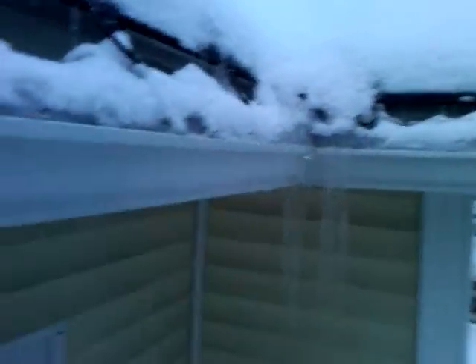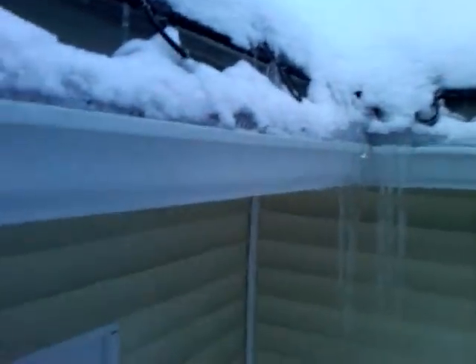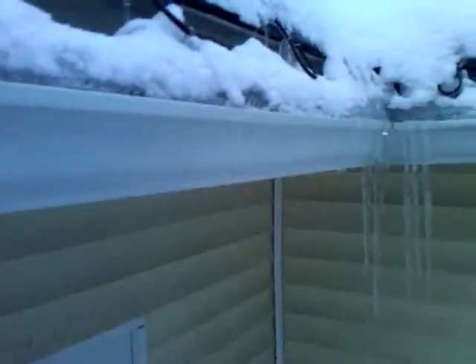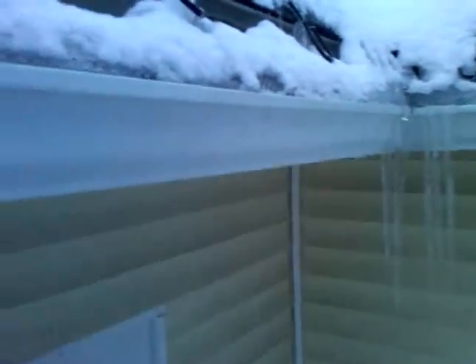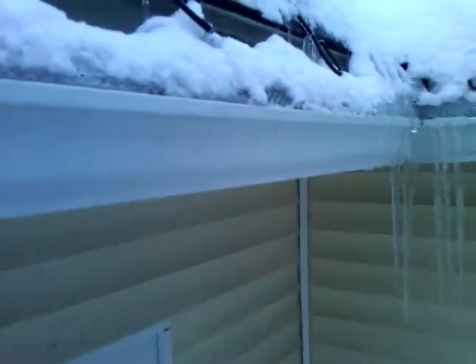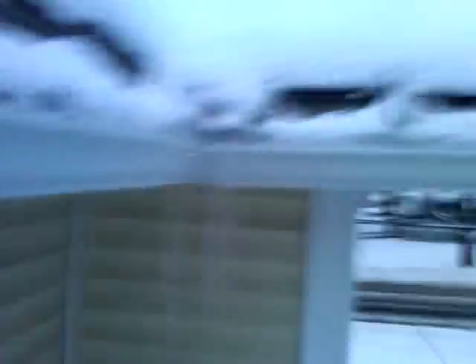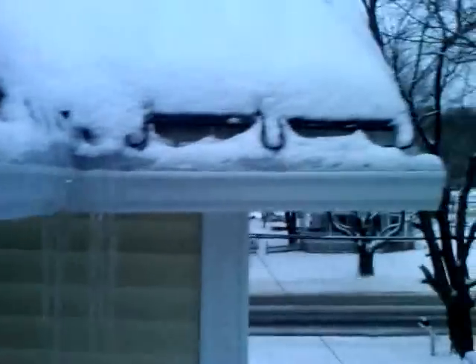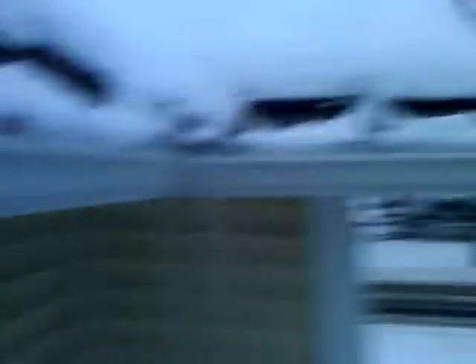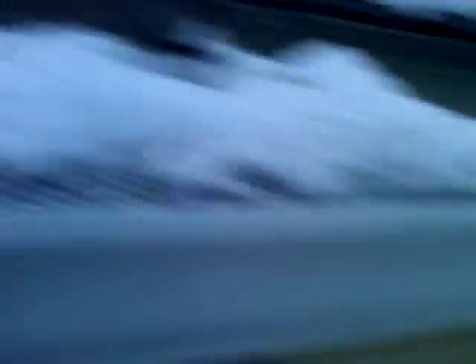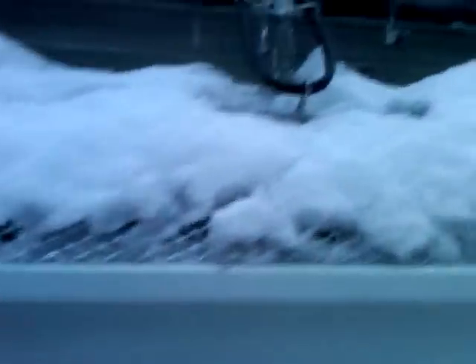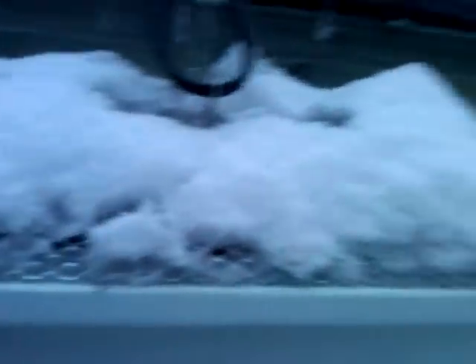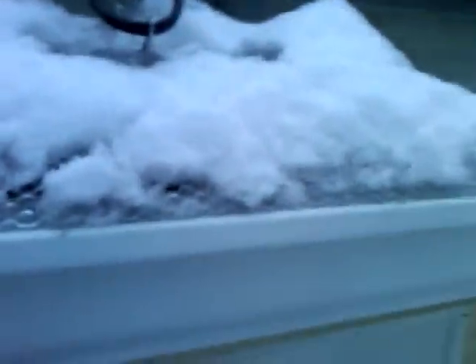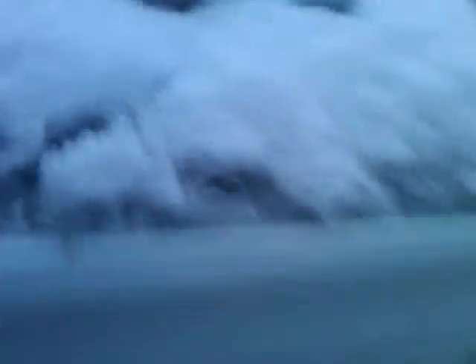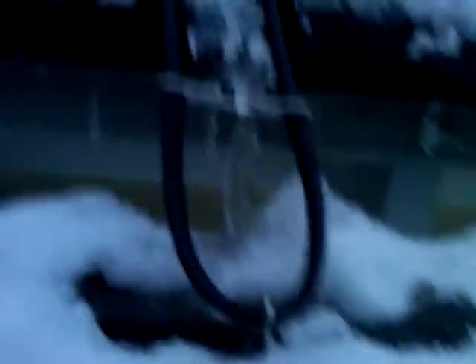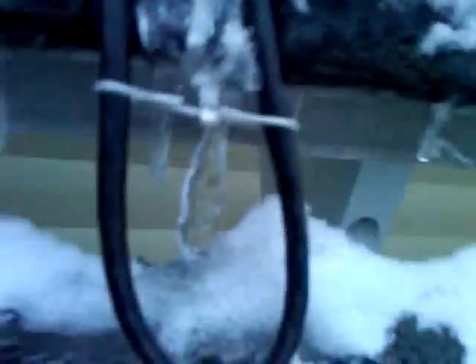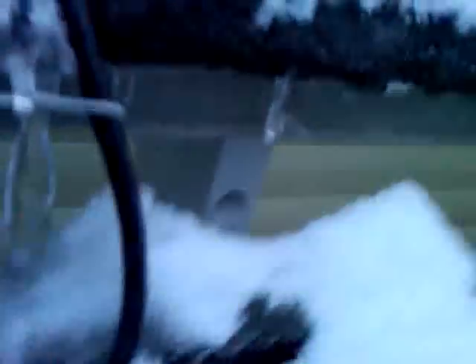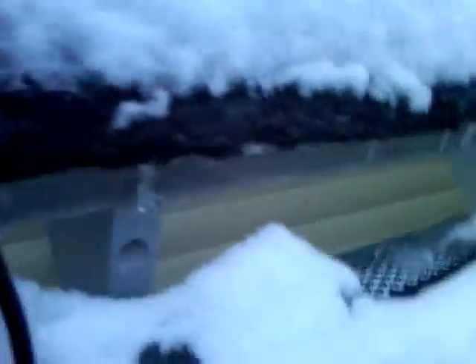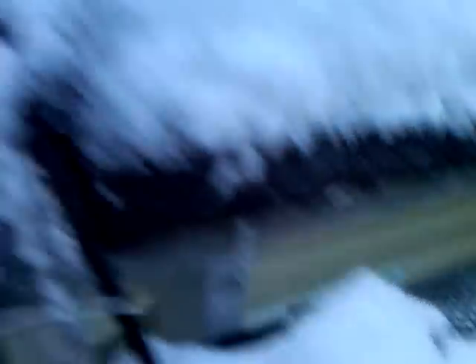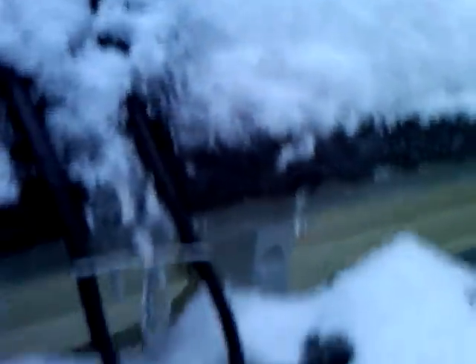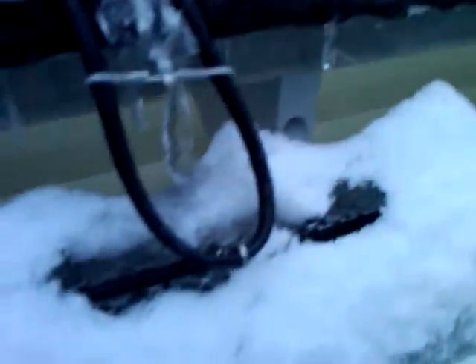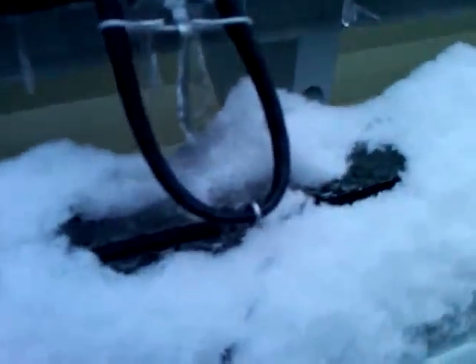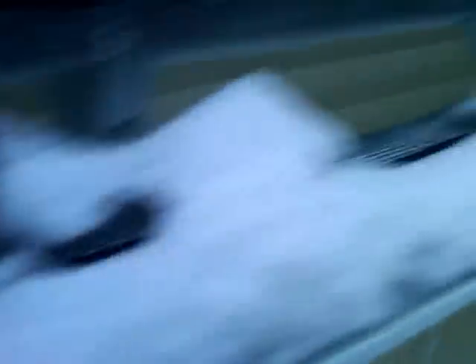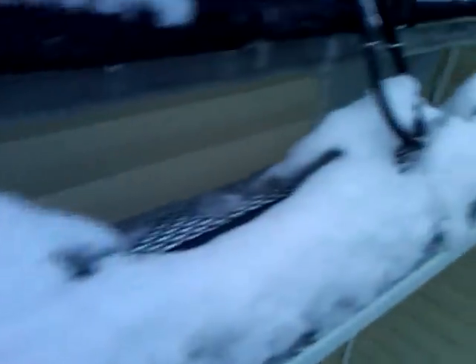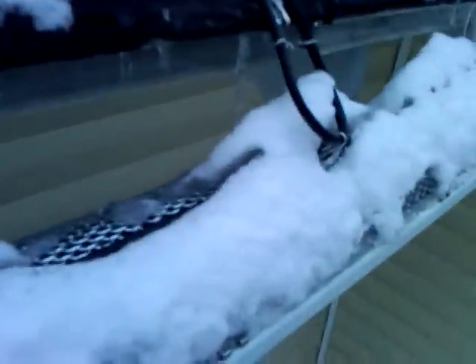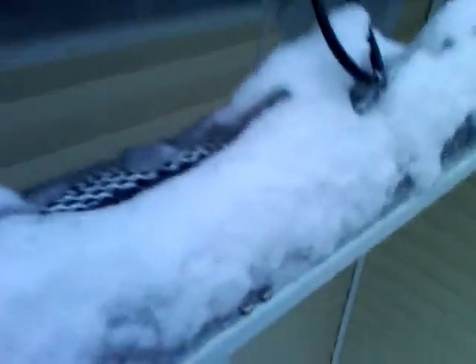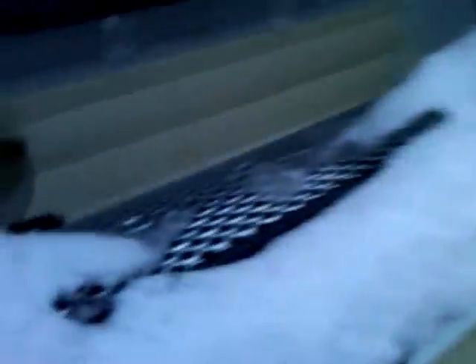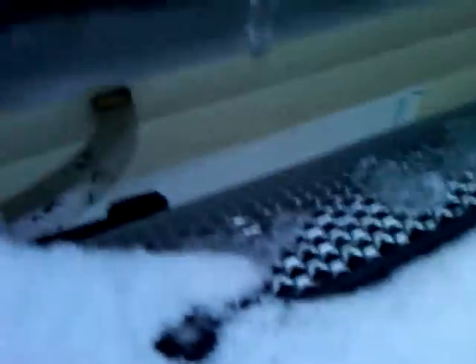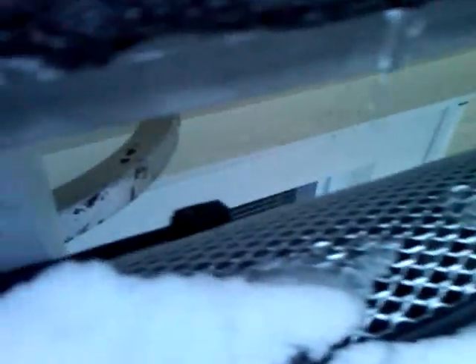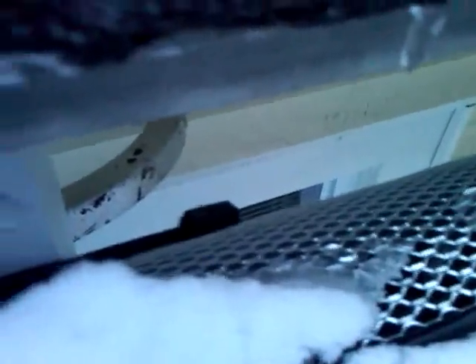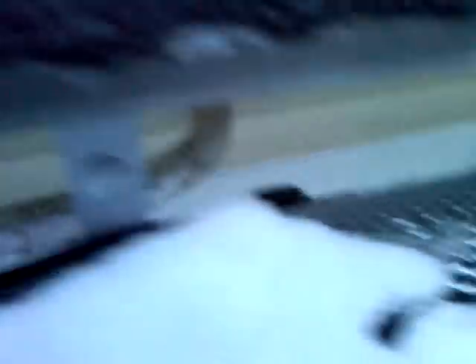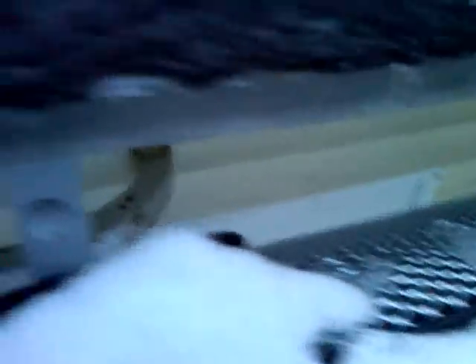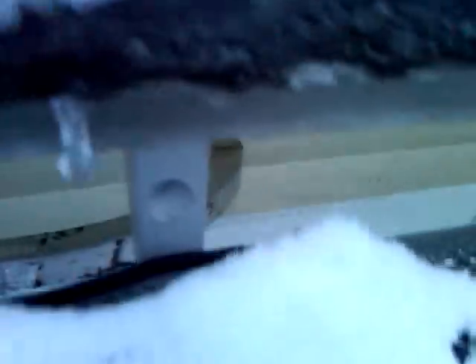It is about 20 degrees out. It is obviously important to have the heat tape on top of — what do you call it — the gutter guard.